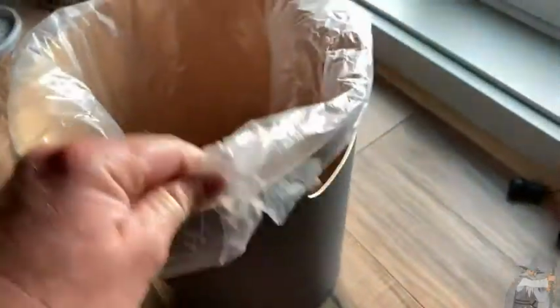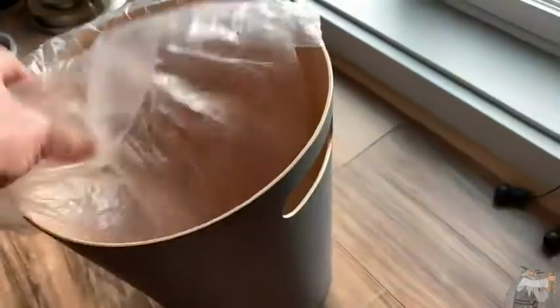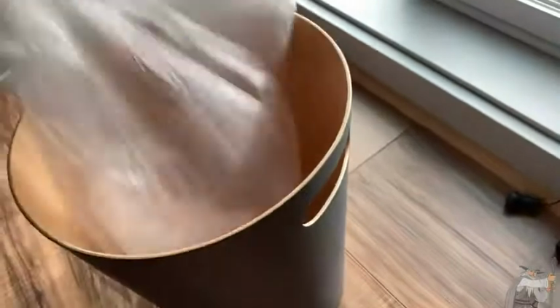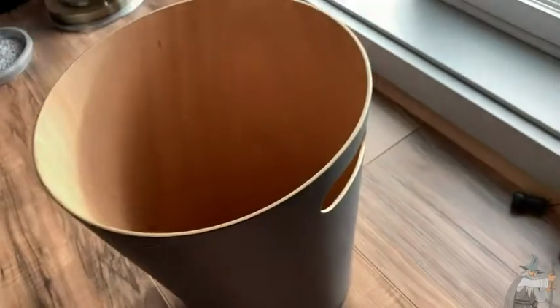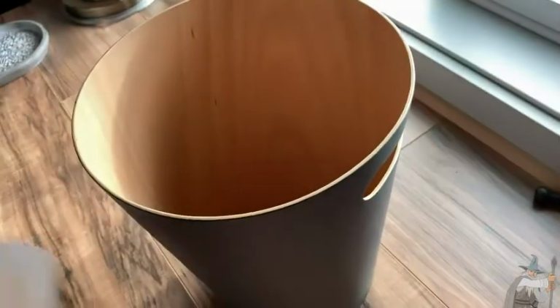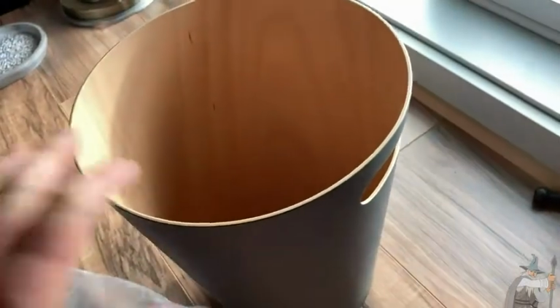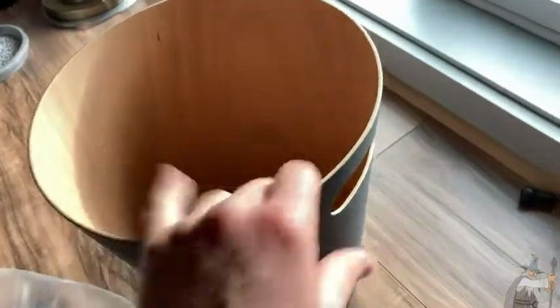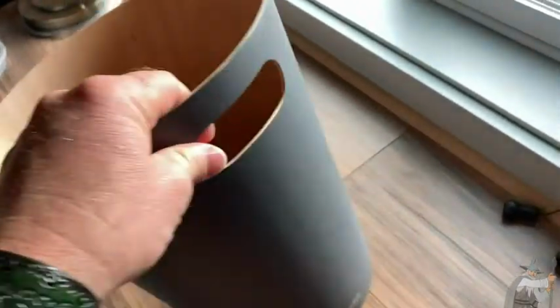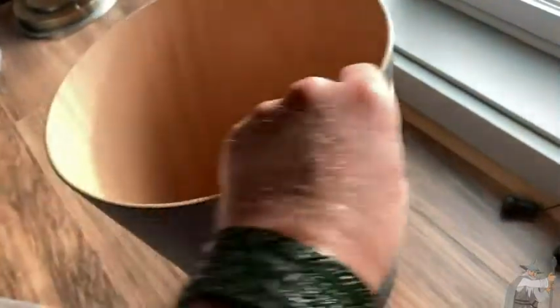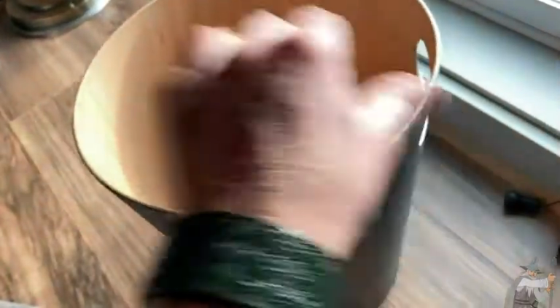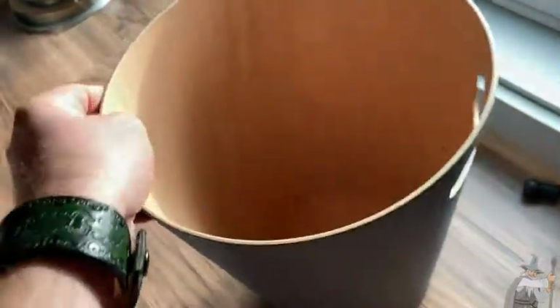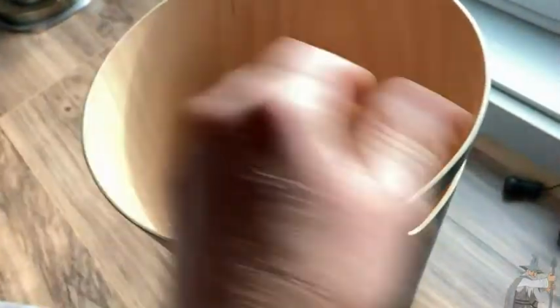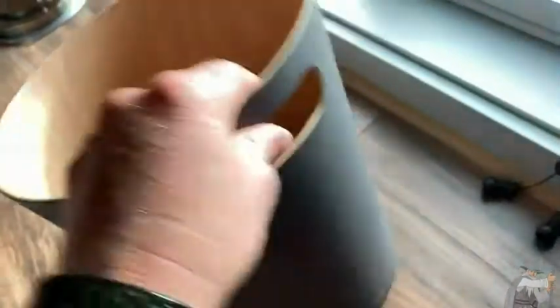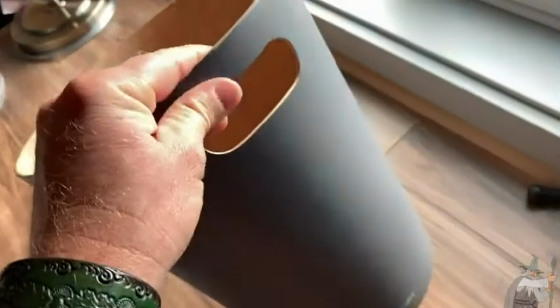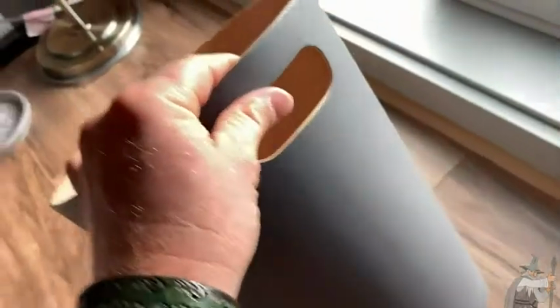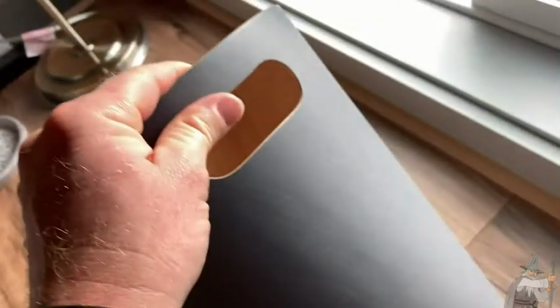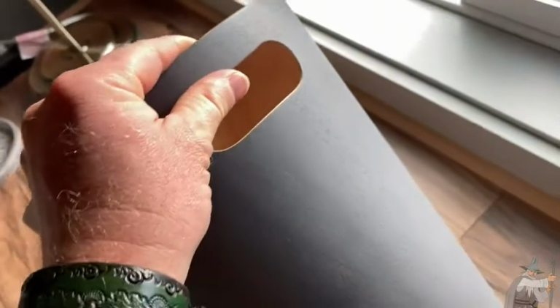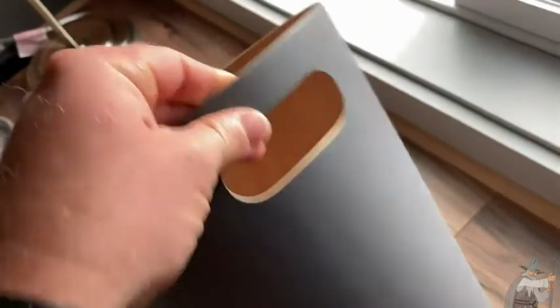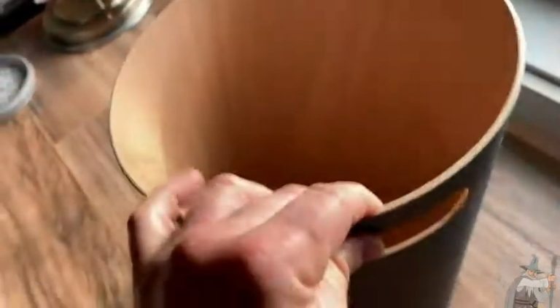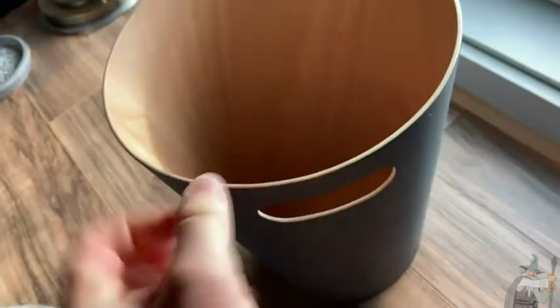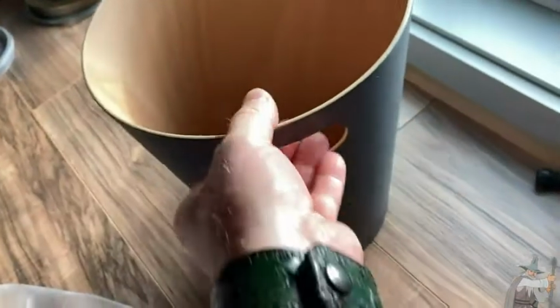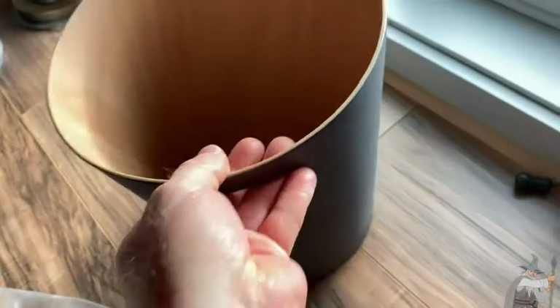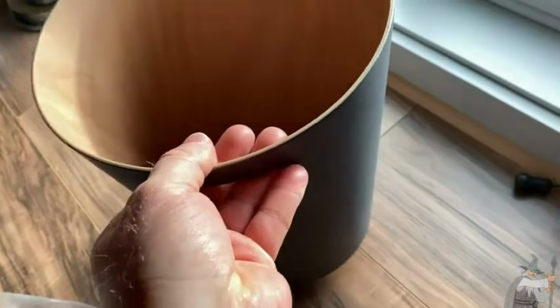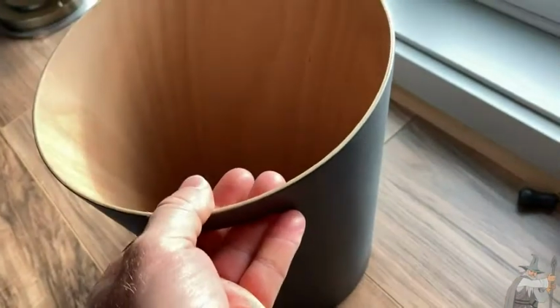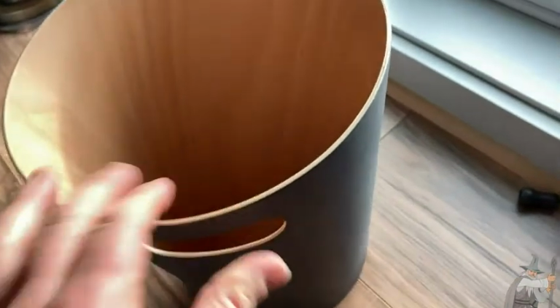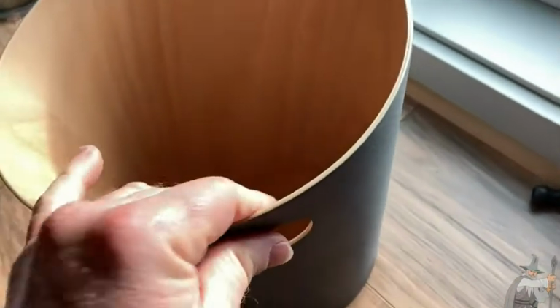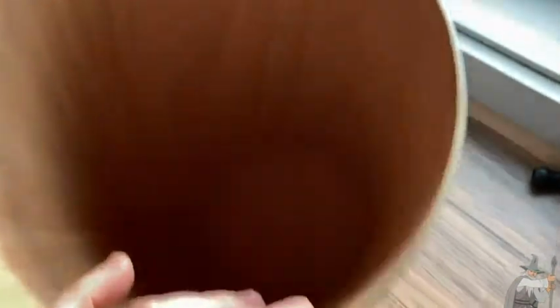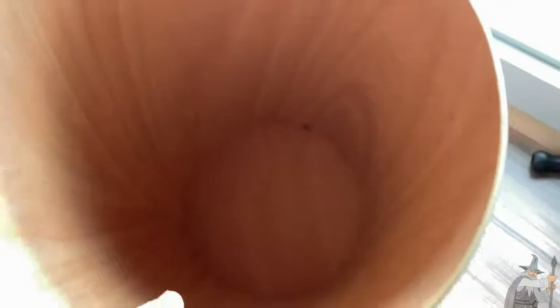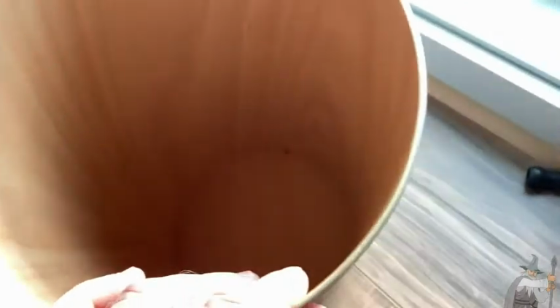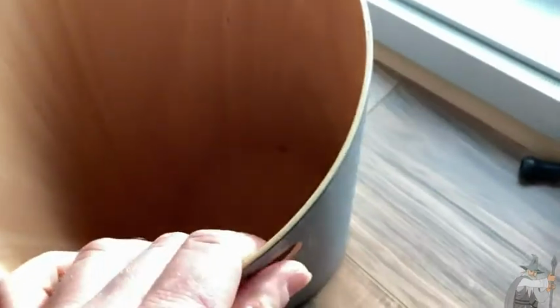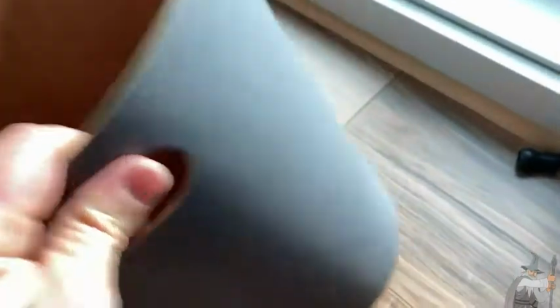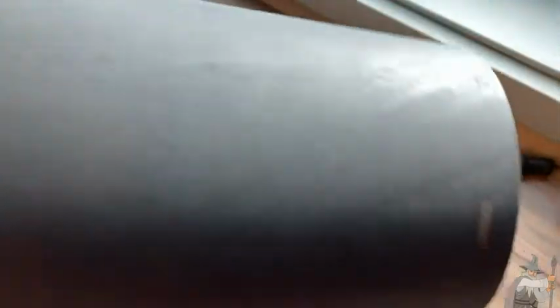Let me just take the bag out so you can get a good look at this. I like this — this is nice. It's got a little handle here, very classy. You can pick it up with the handle. It feels very interesting, very nice.